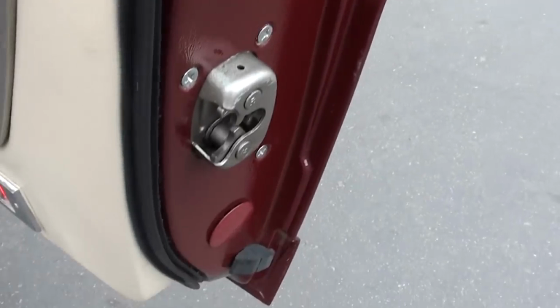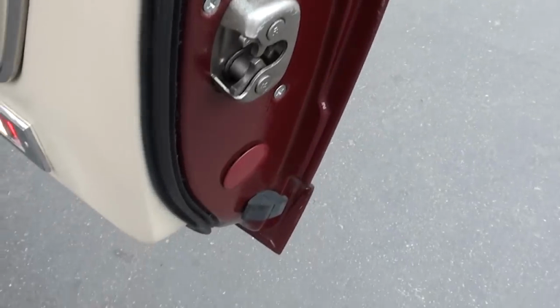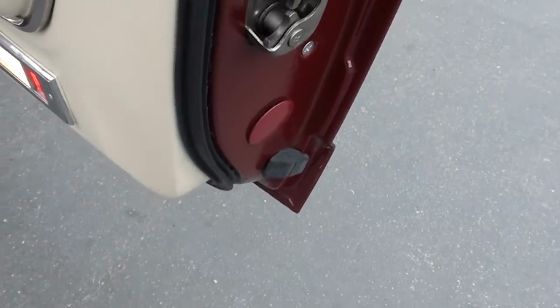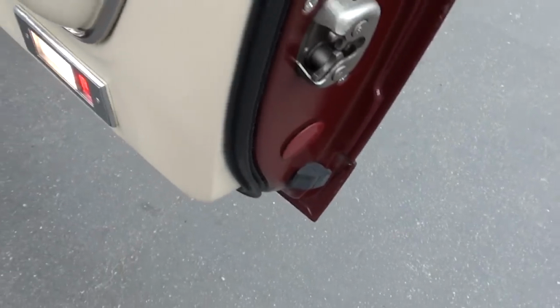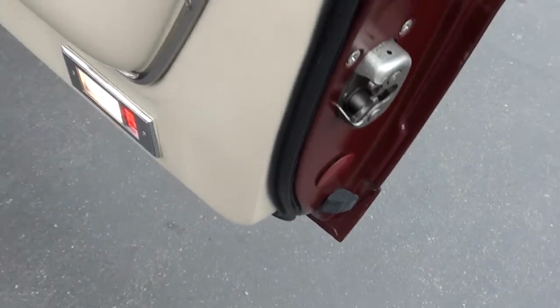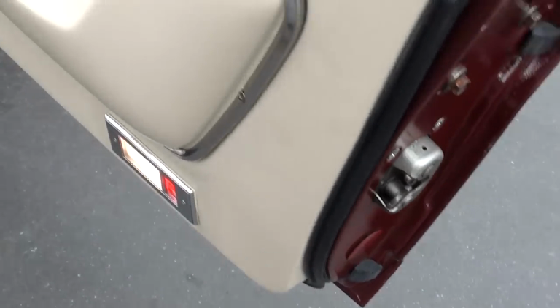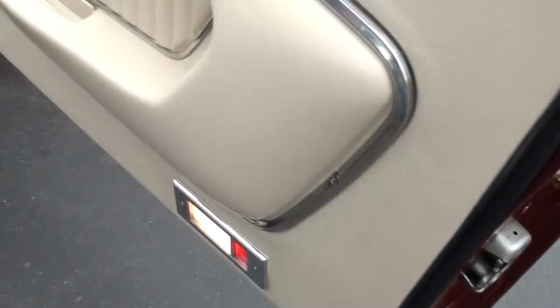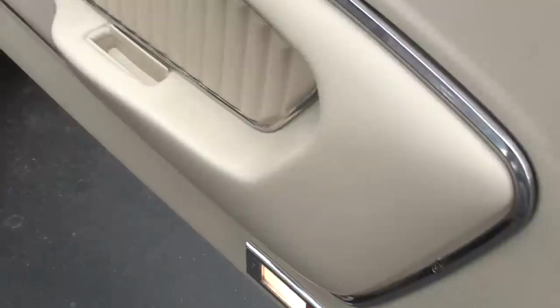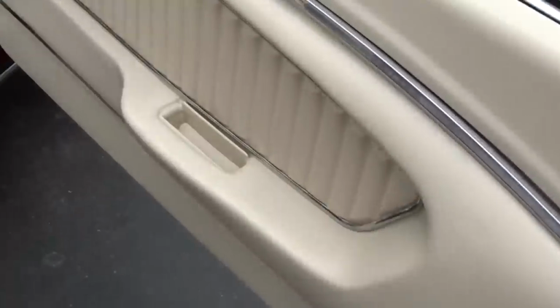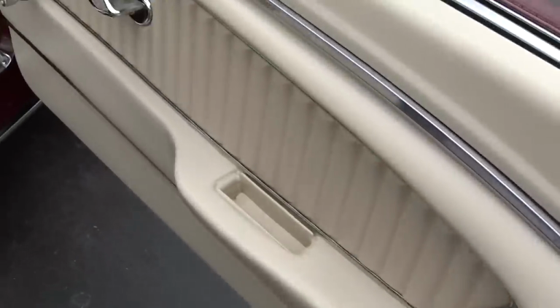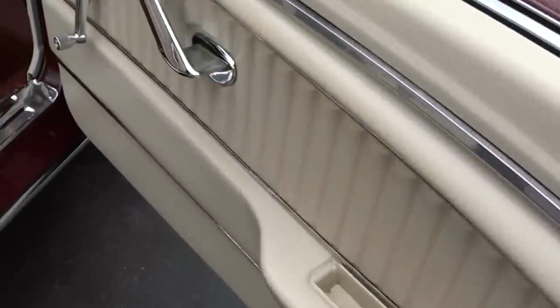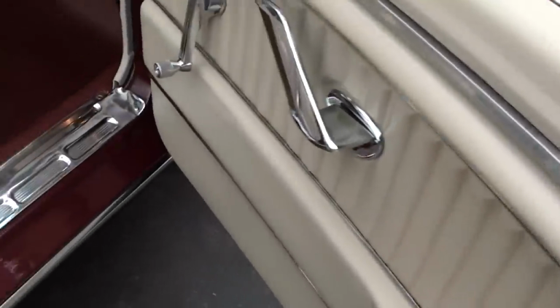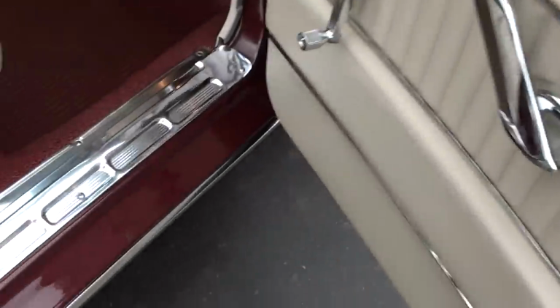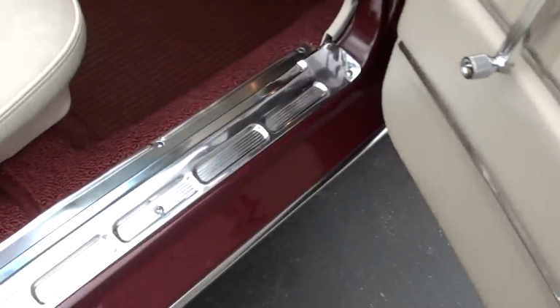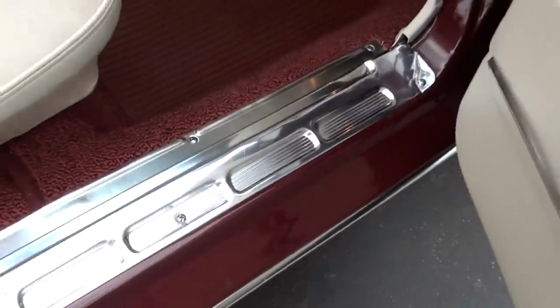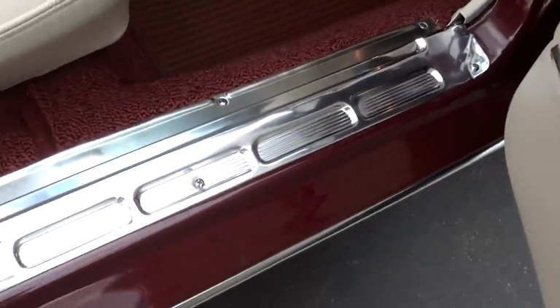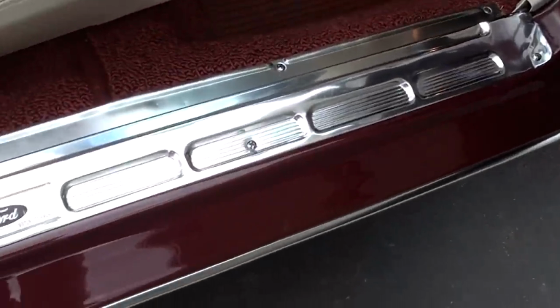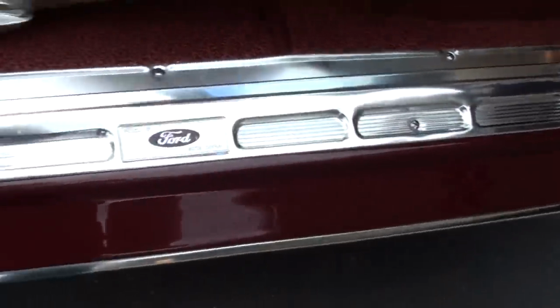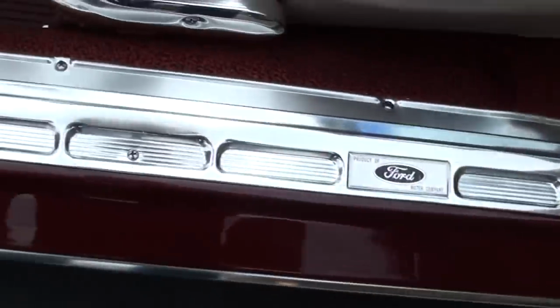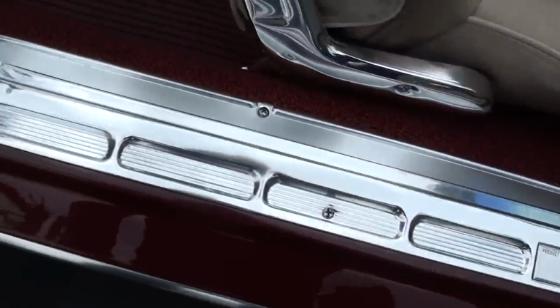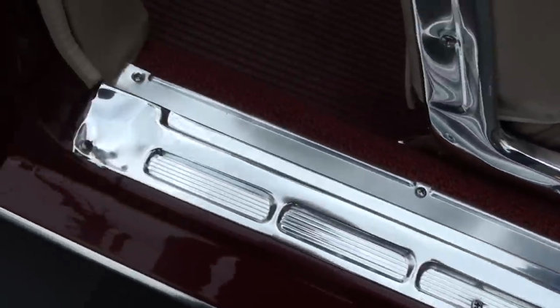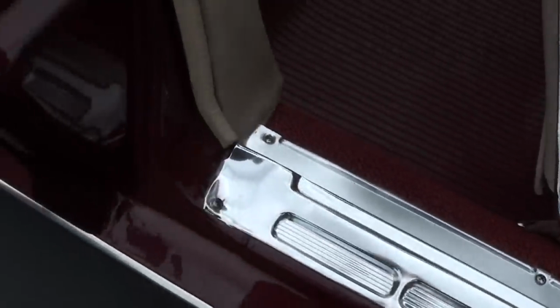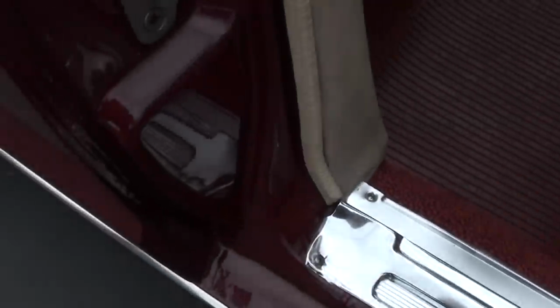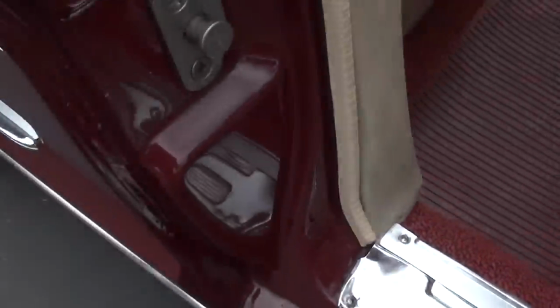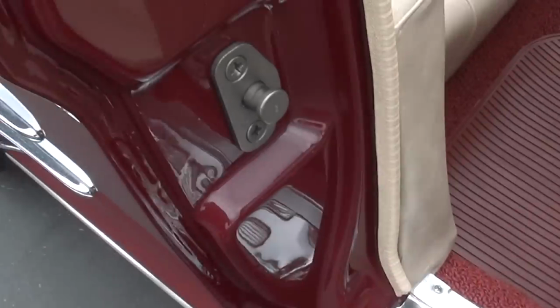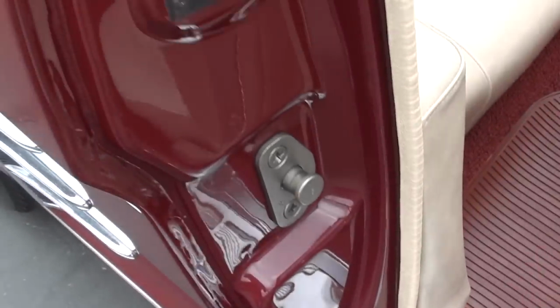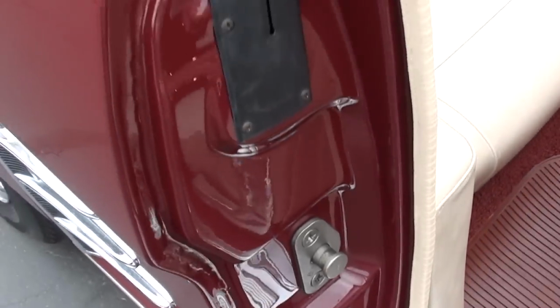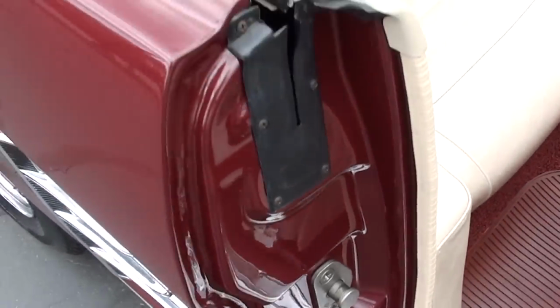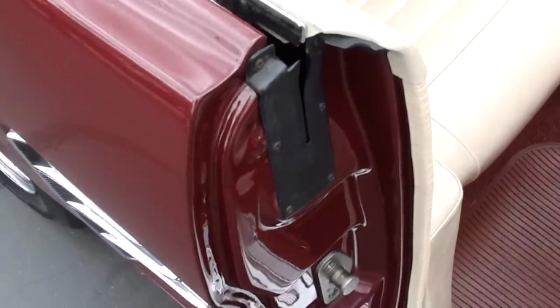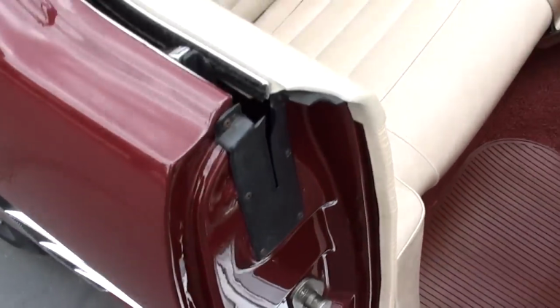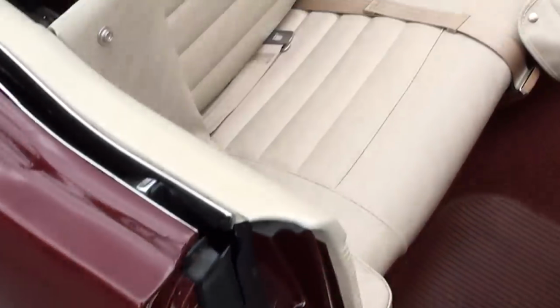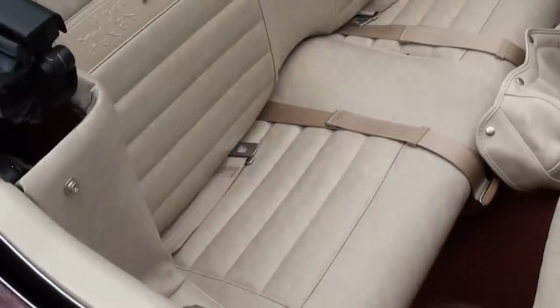I'm just down to nitpicking anything, guys. These cars — I tell everybody — they're all old cars, you're going to find something somewhere. But this car, you are doing nothing but nitpicking. This car is stunning.